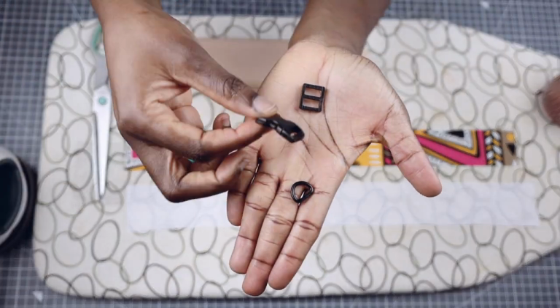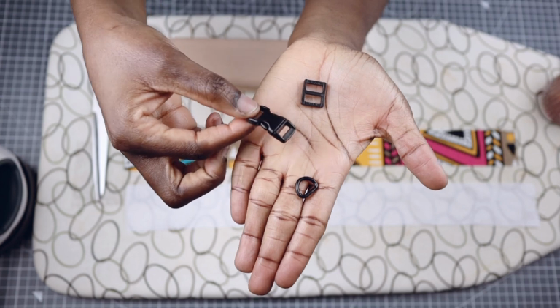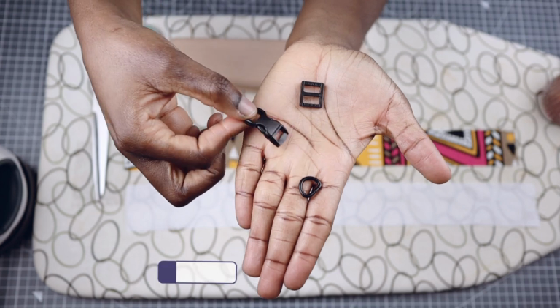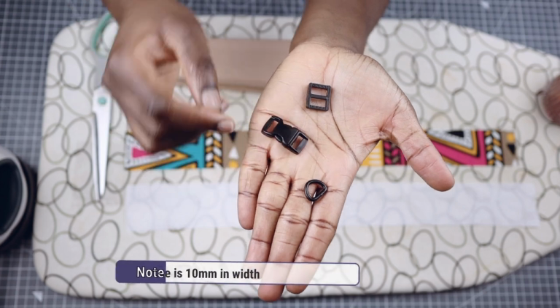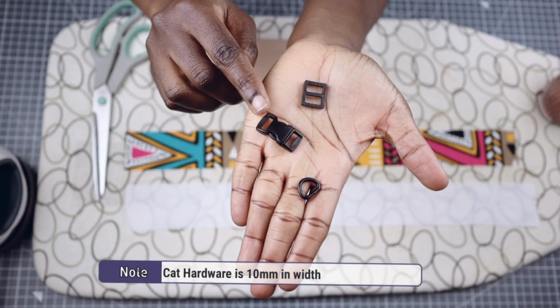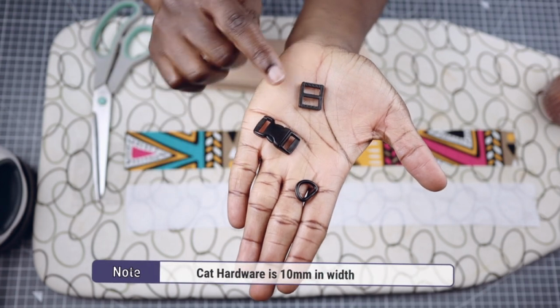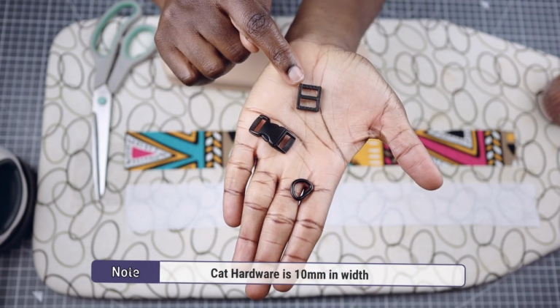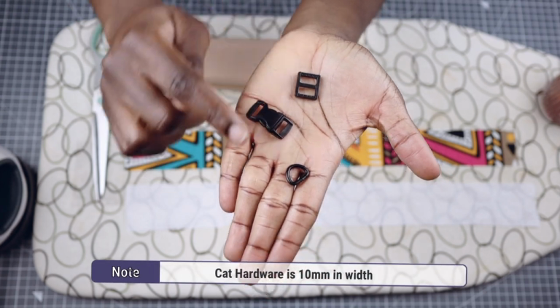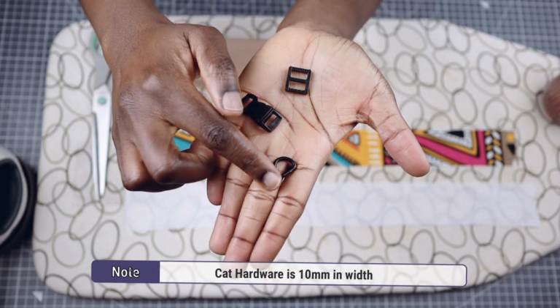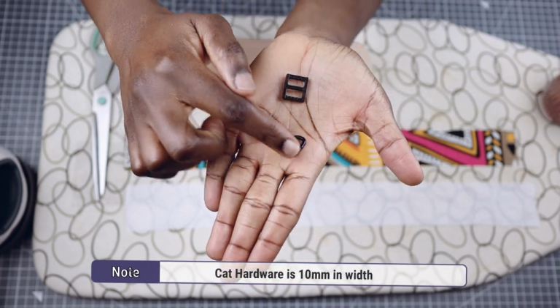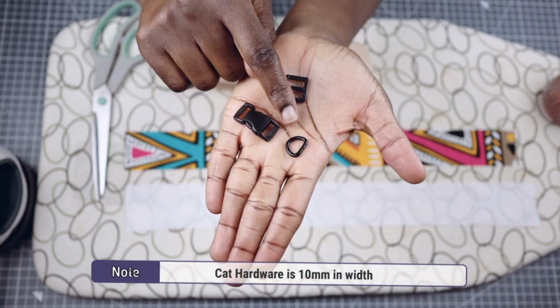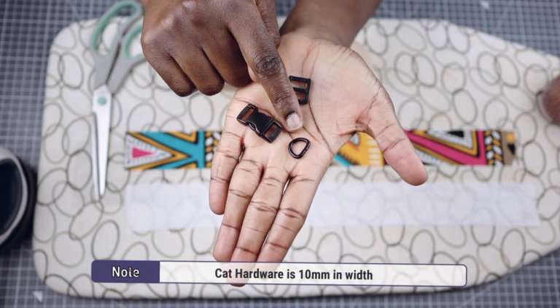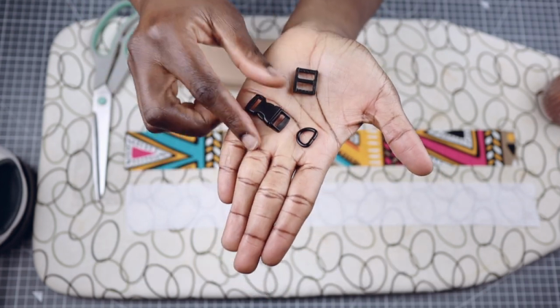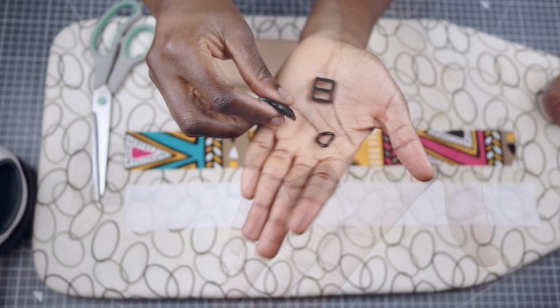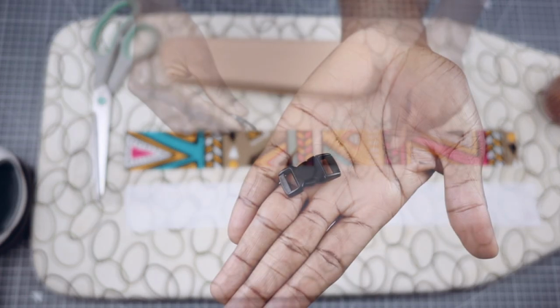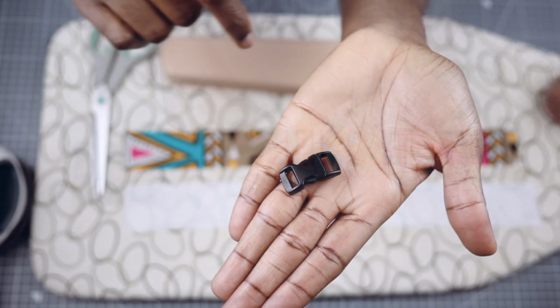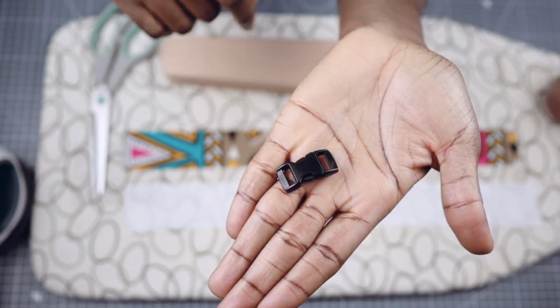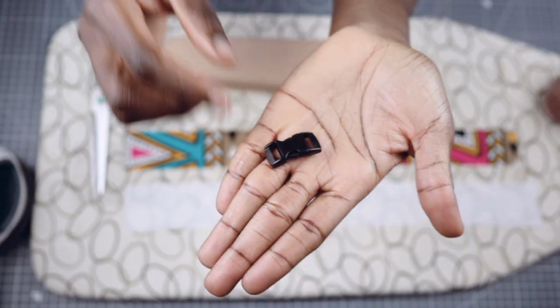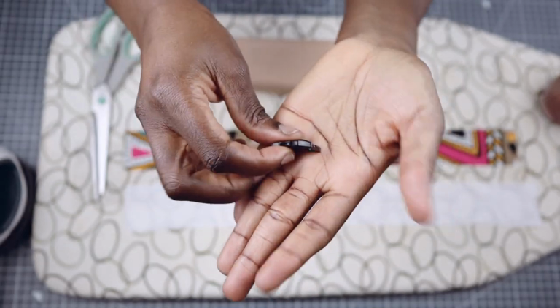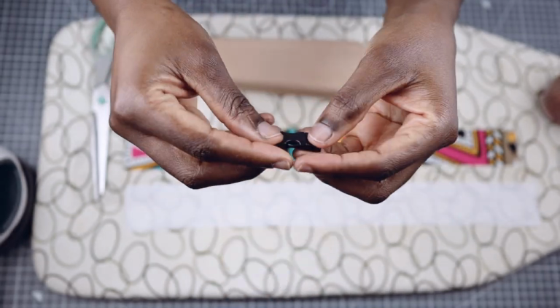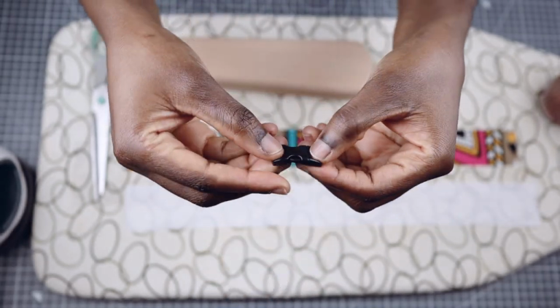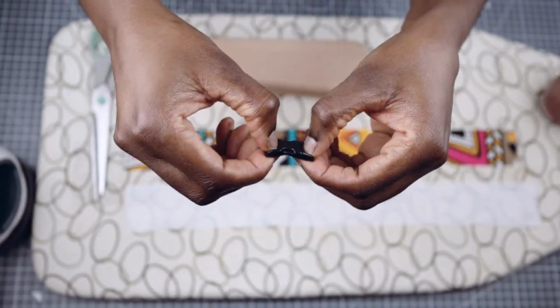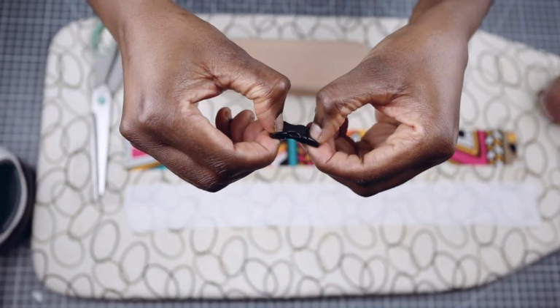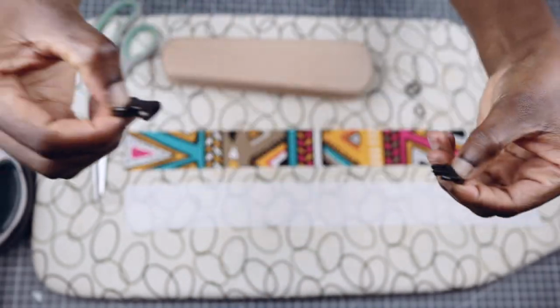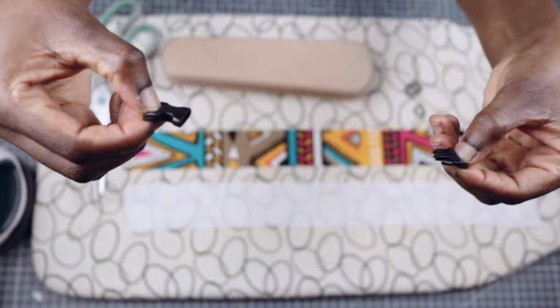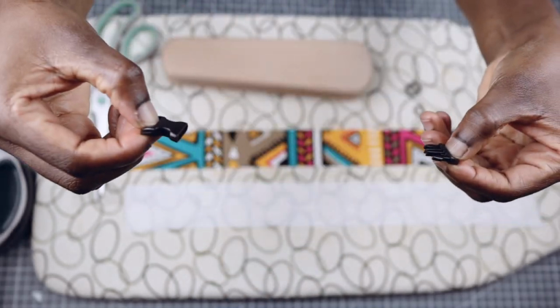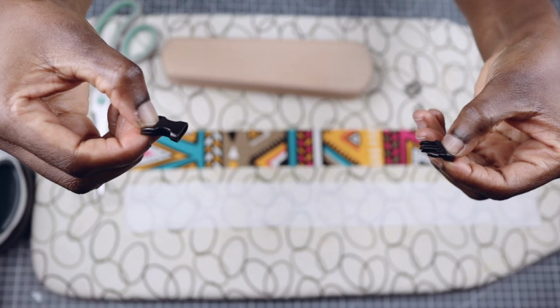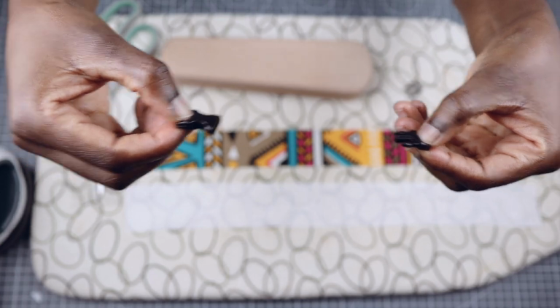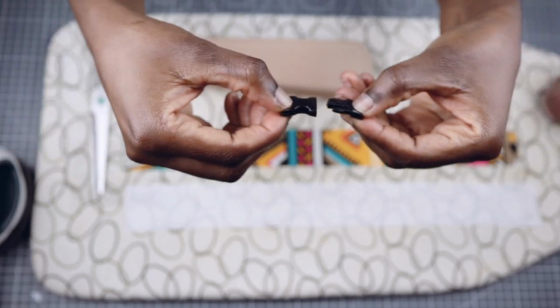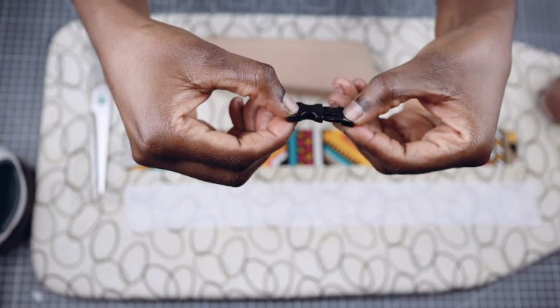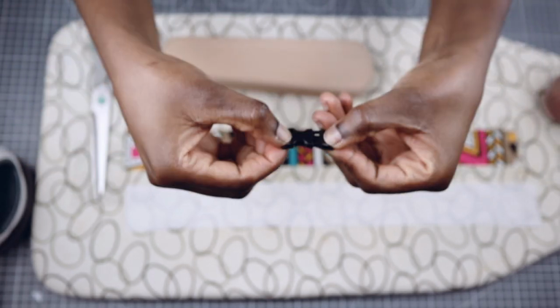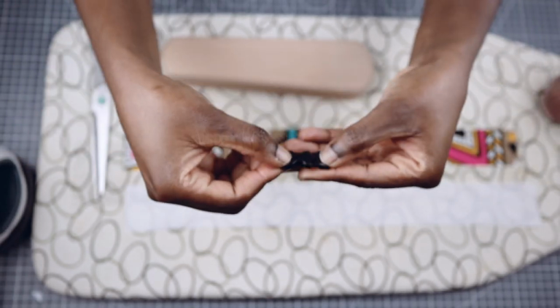Now it is very important that your quick release safety buckle can snap off if pressure is applied to it. As we know, cats like to climb, so if they get stuck, they can easily break away.